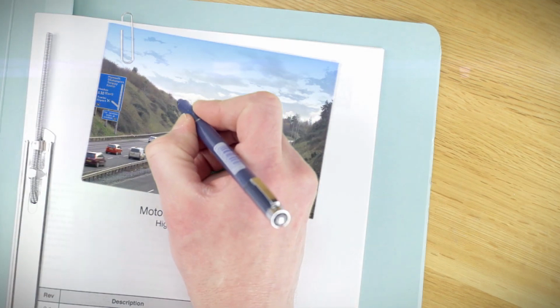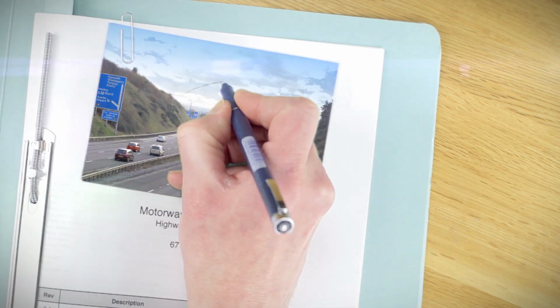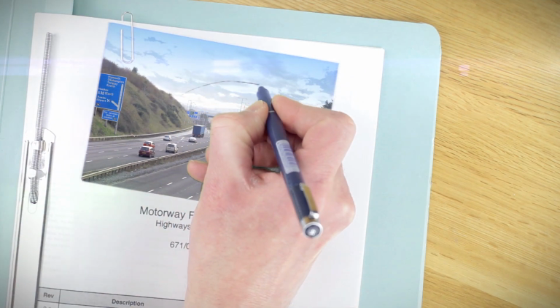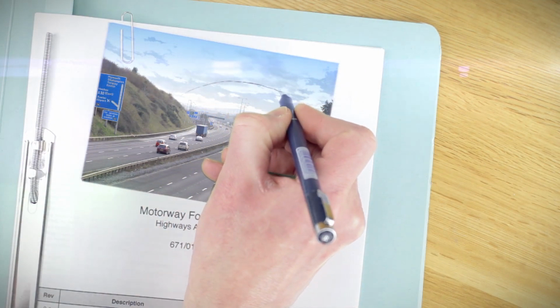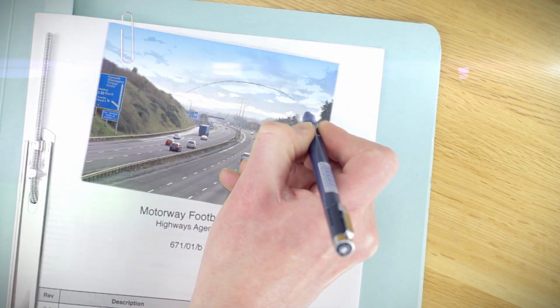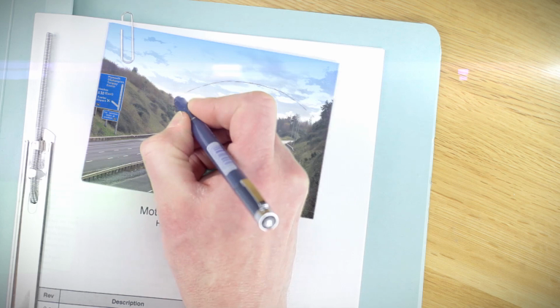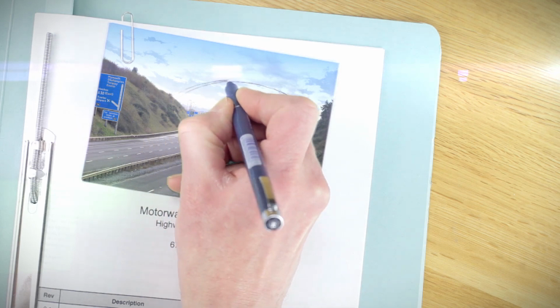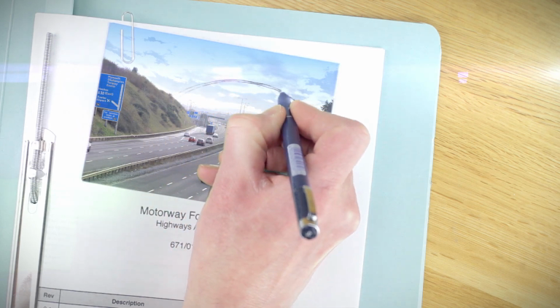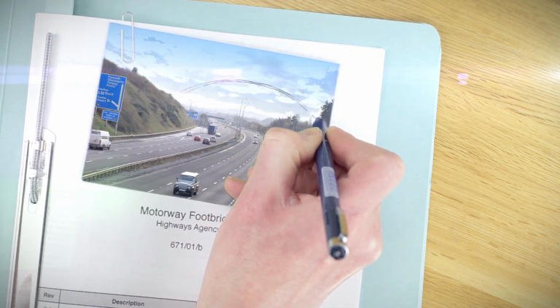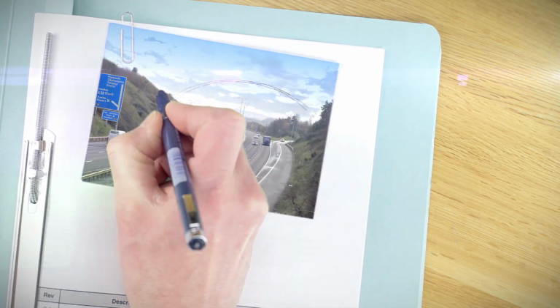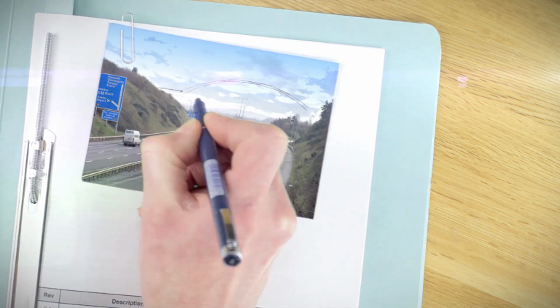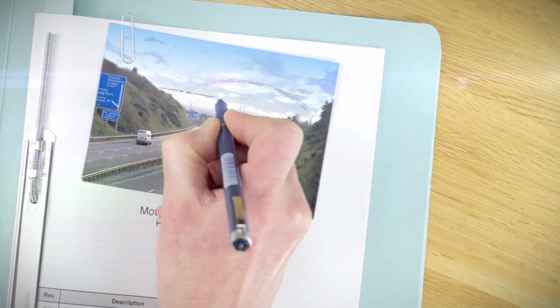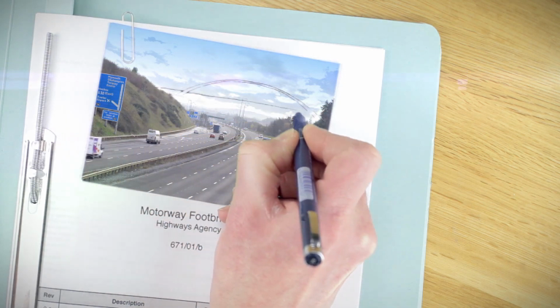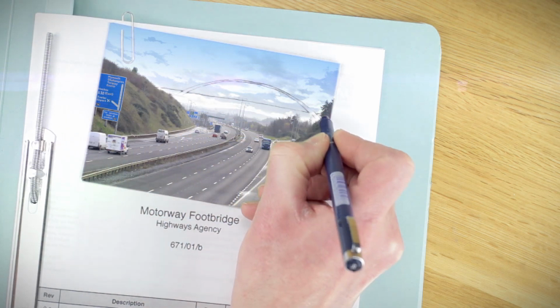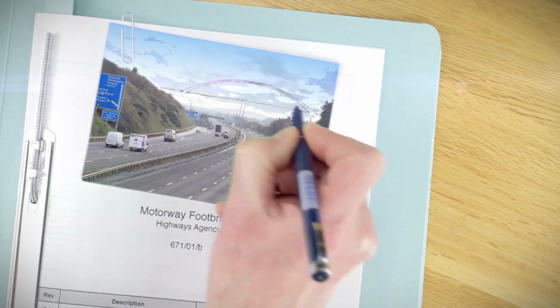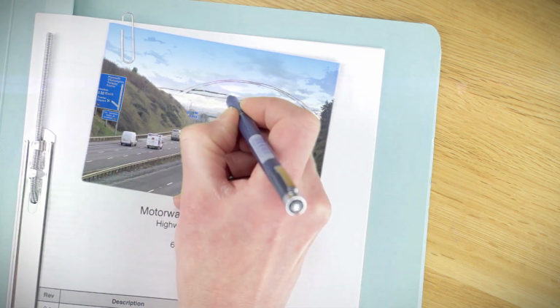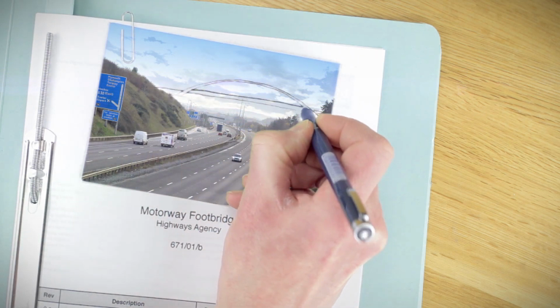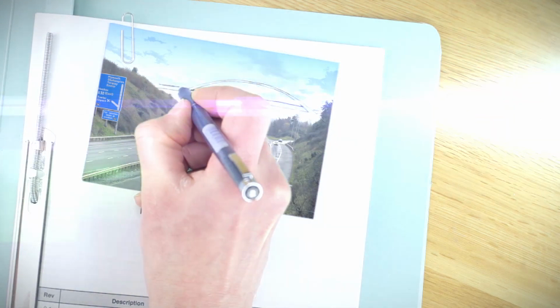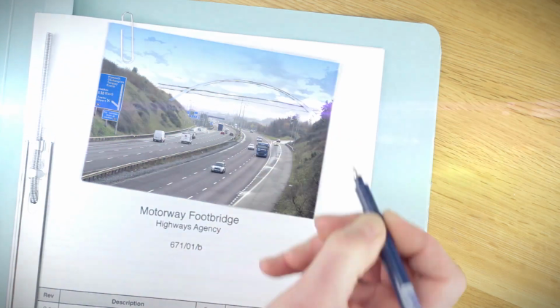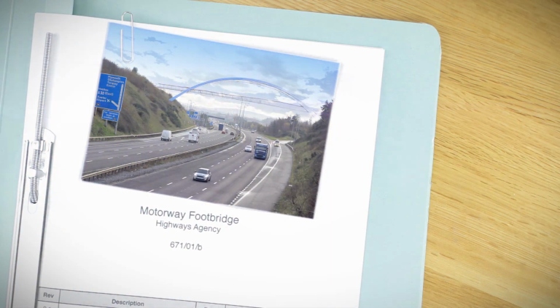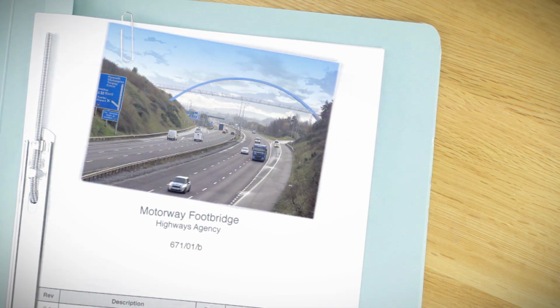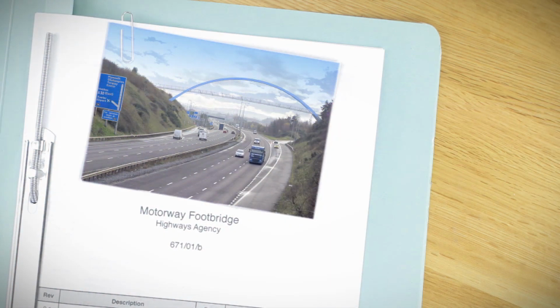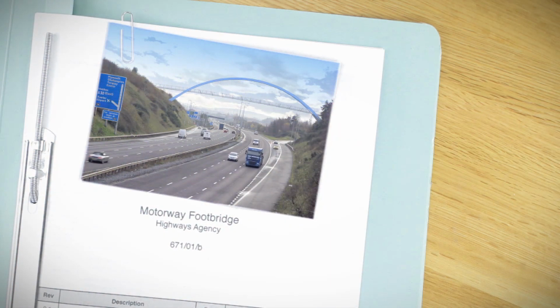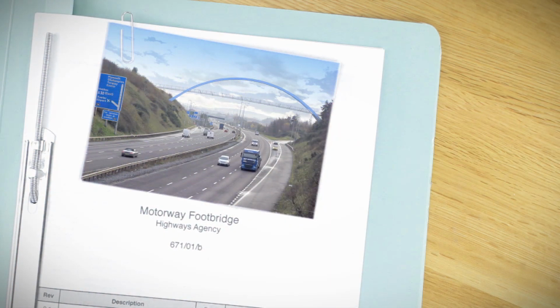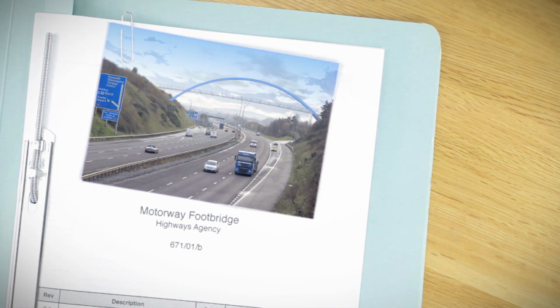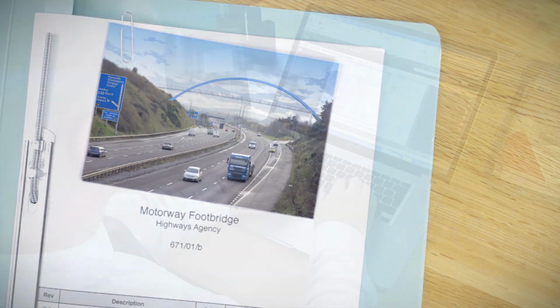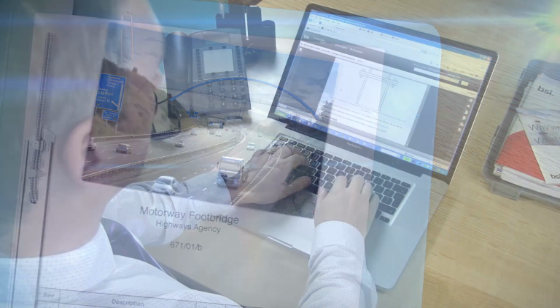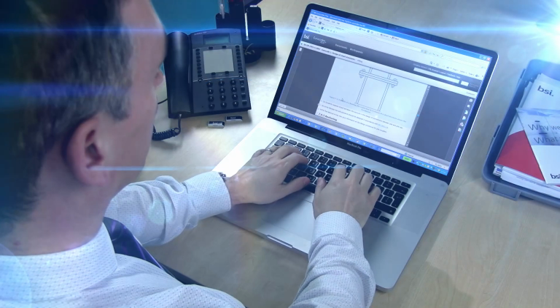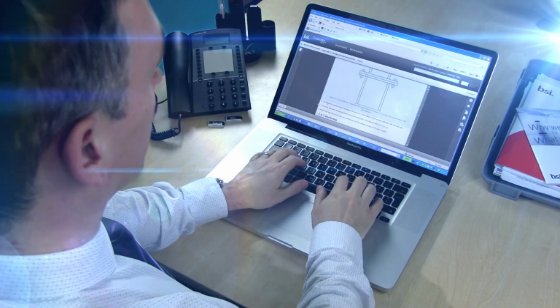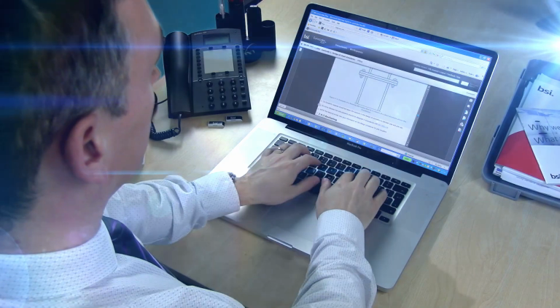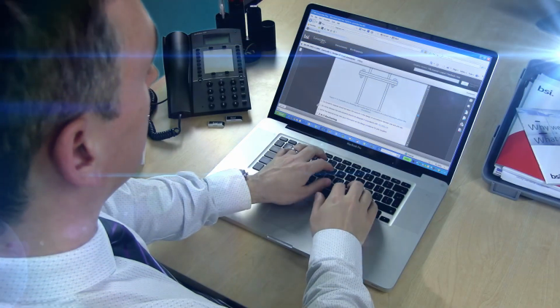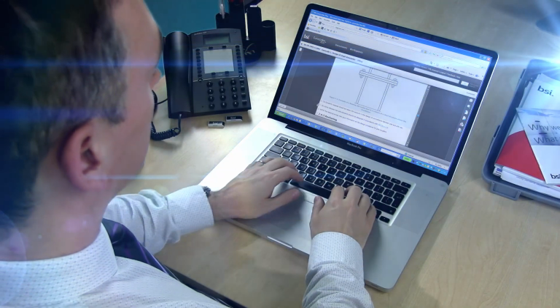Our new Eurocode Plus service is designed to help you benefit from the adoption of the new Eurocode standards. We have cross-referenced and linked the new standards to help you find the right information for your projects, letting you focus on design.